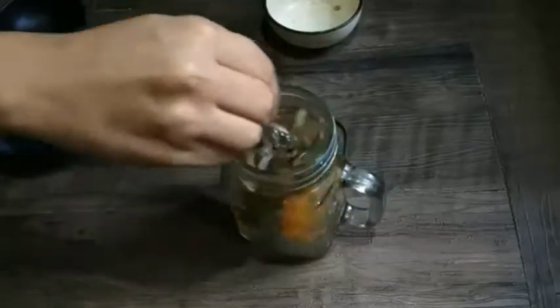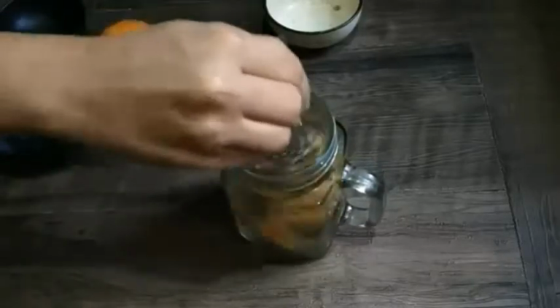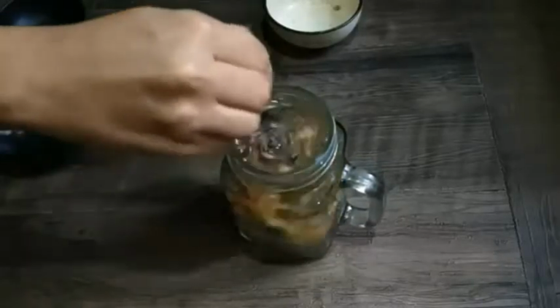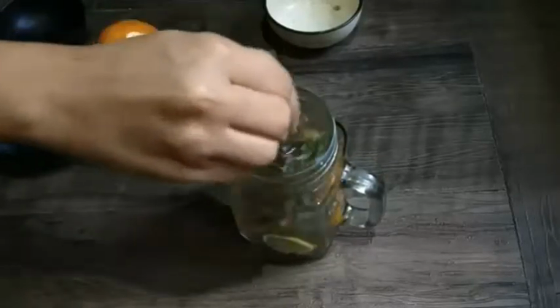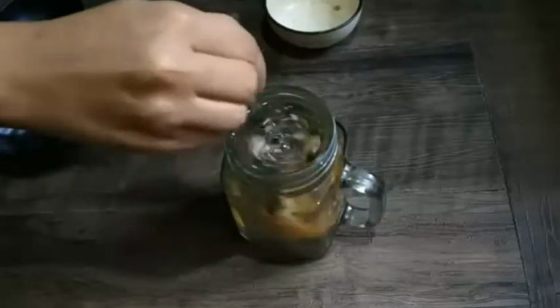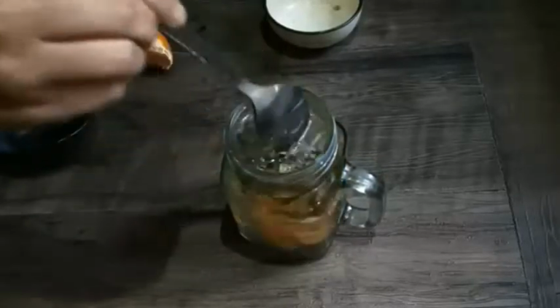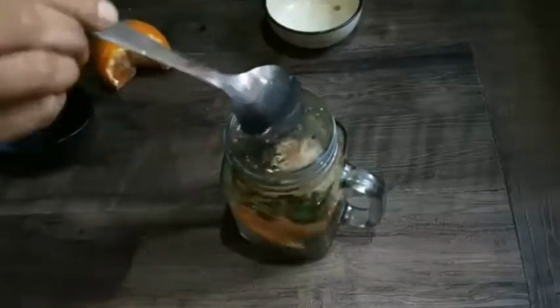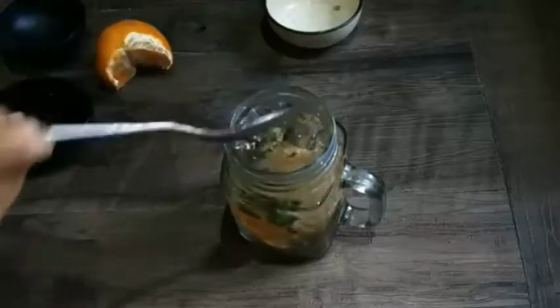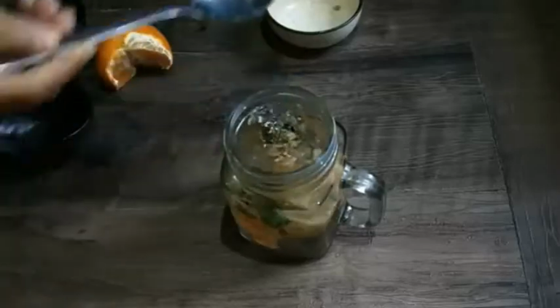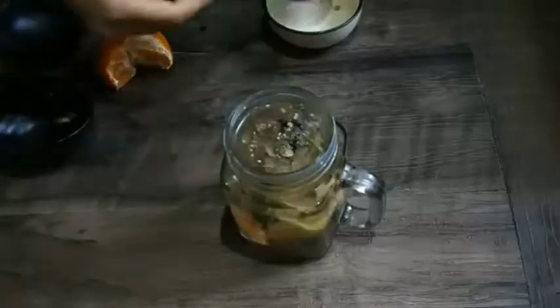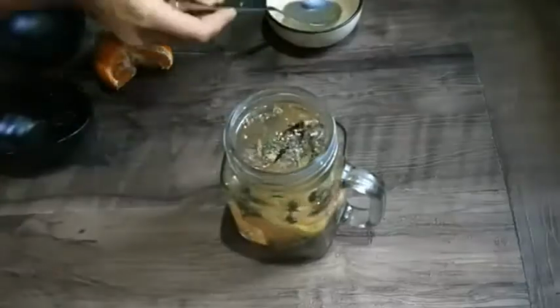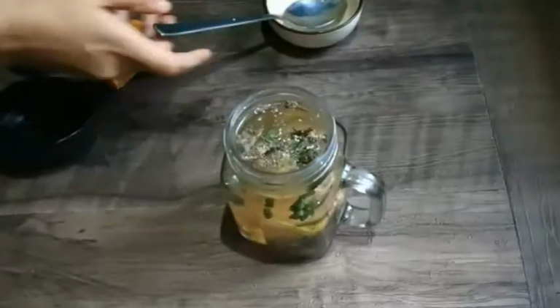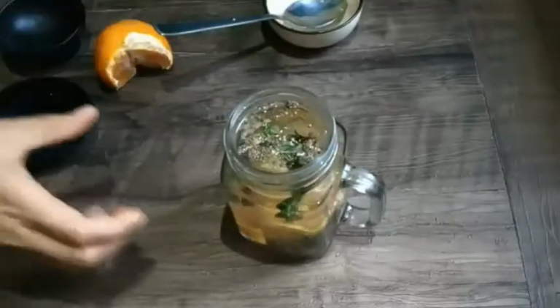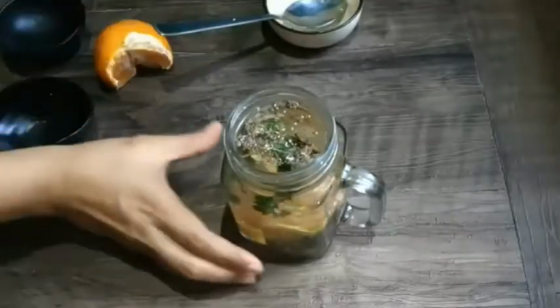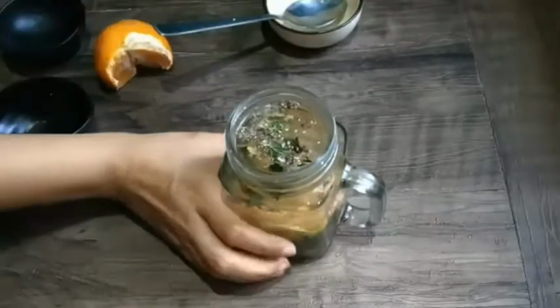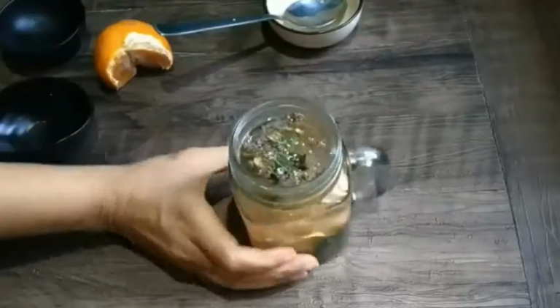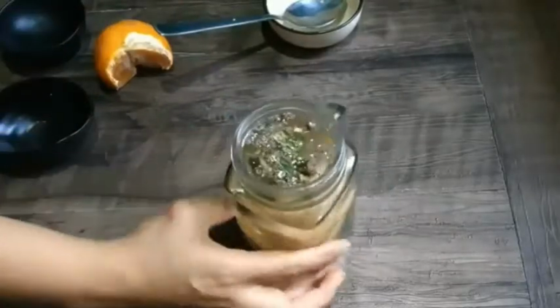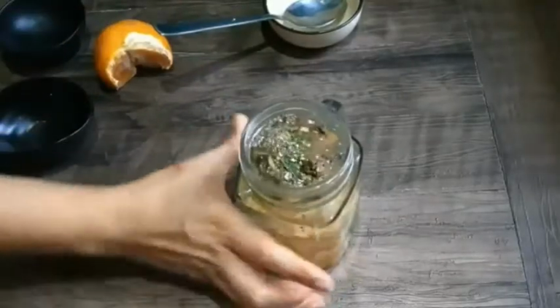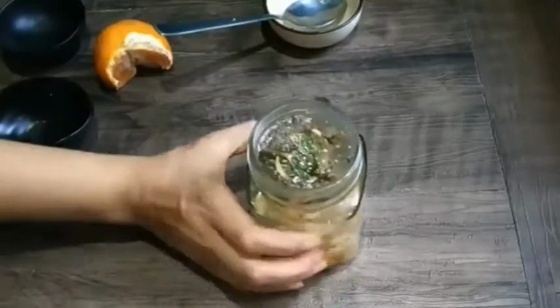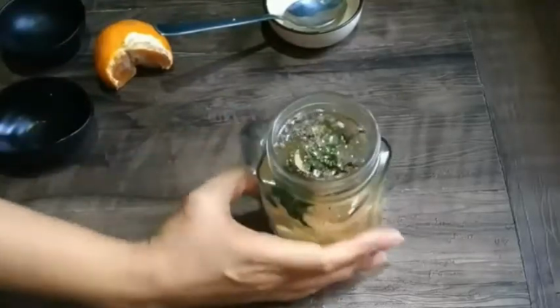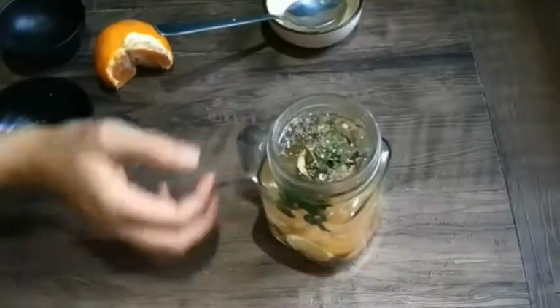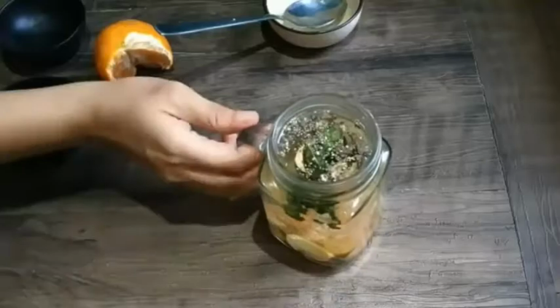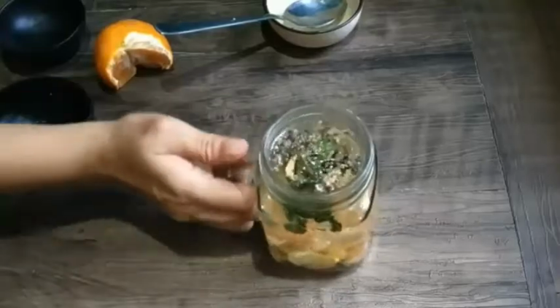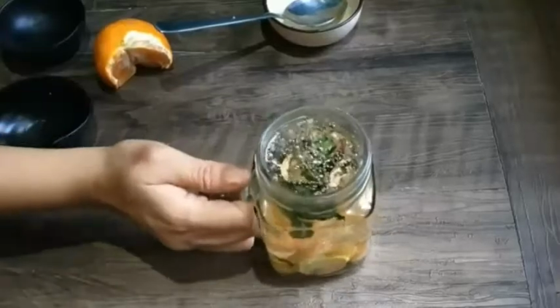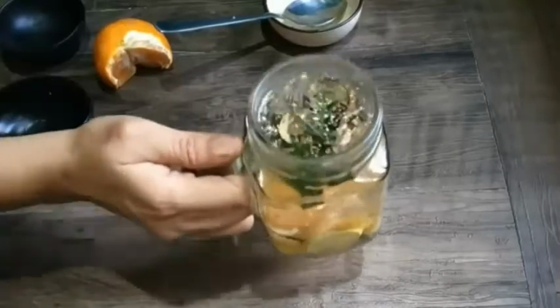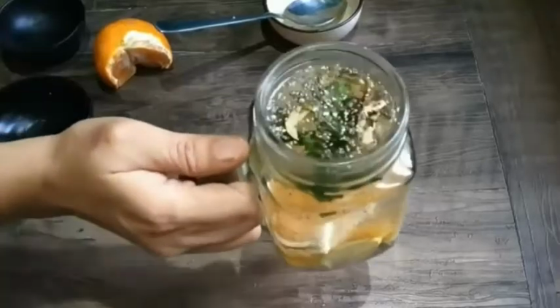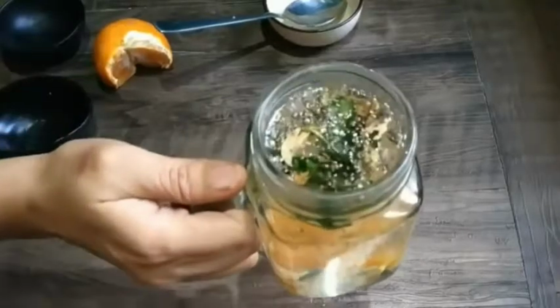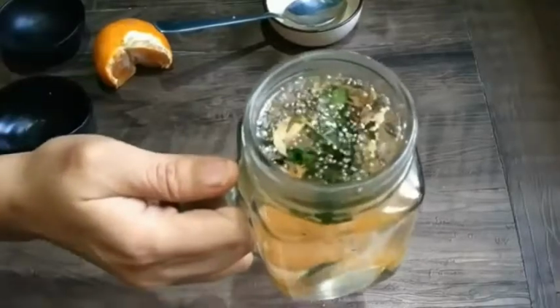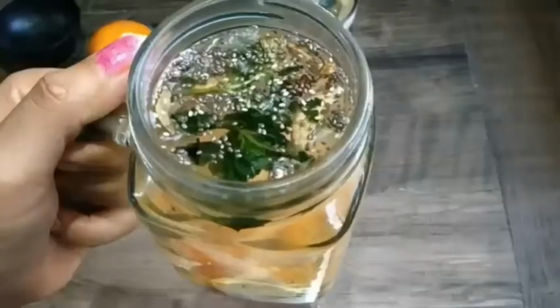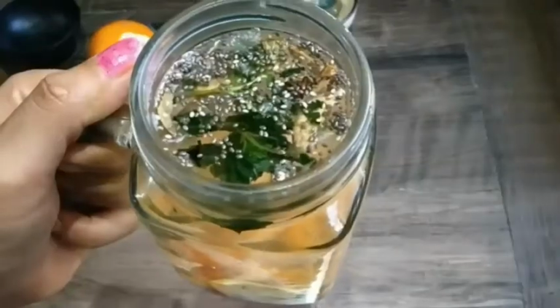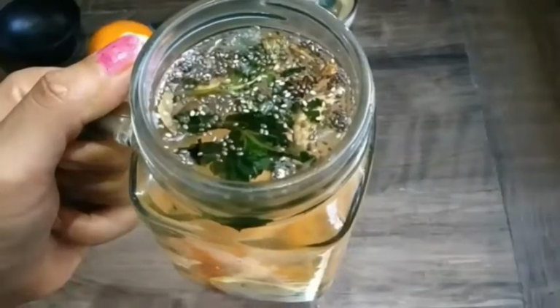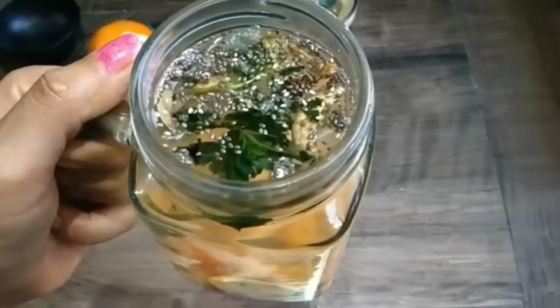With one of these fruit infuser bottles, you can refill the water over and over again, and the flavor of the fruits and herbs will still infuse into the water. It's worth the $10–20 investment in your health.